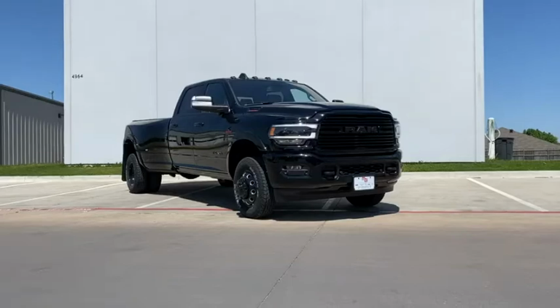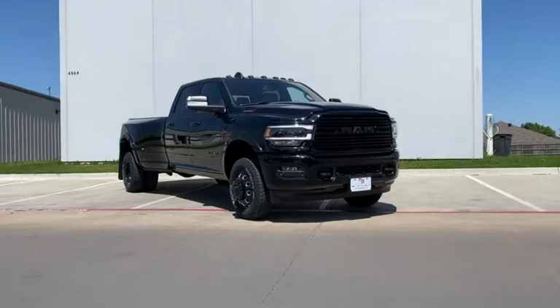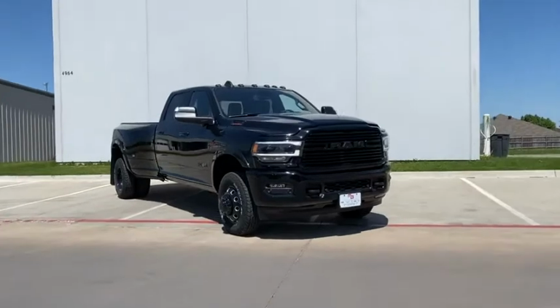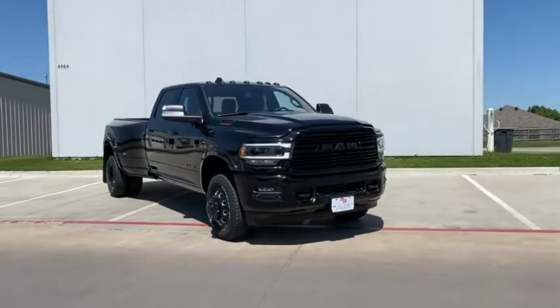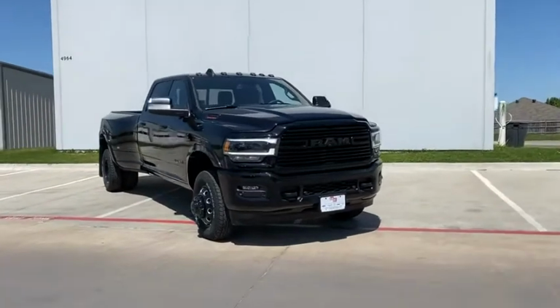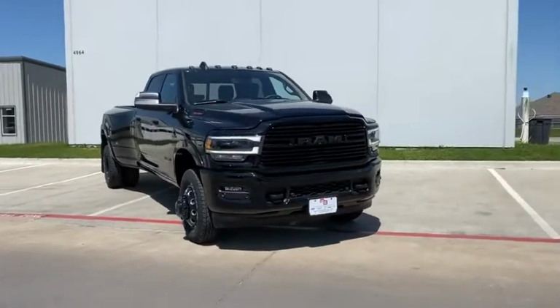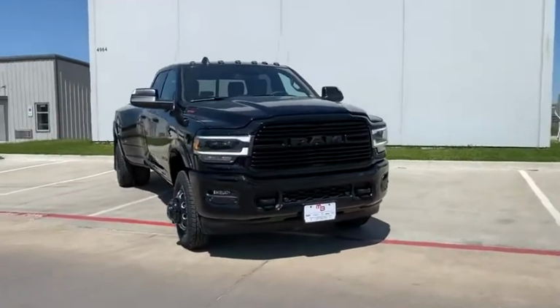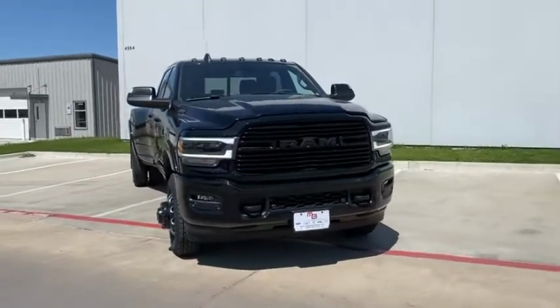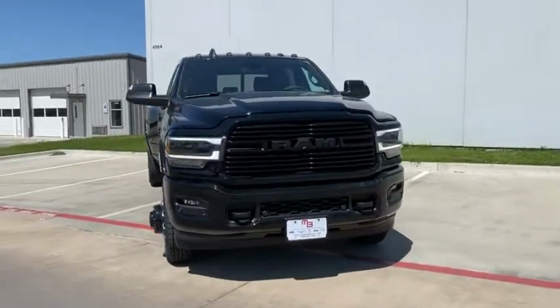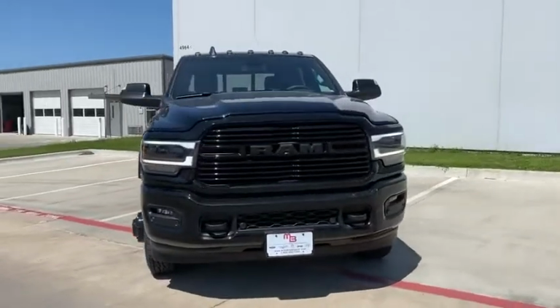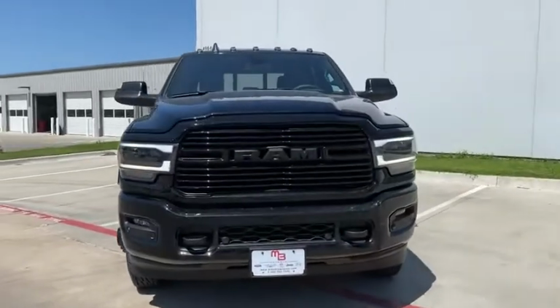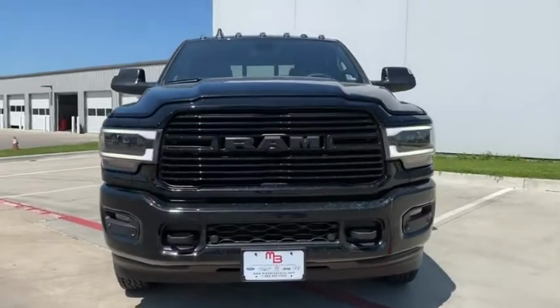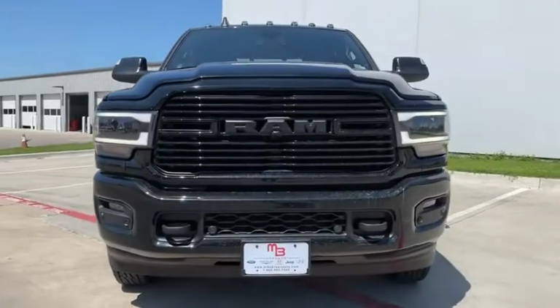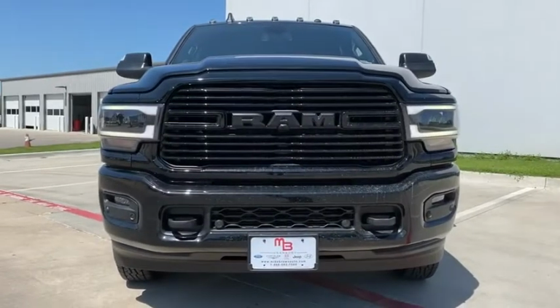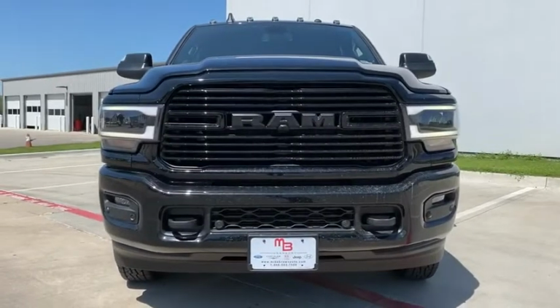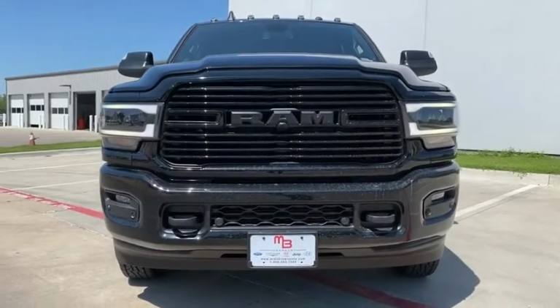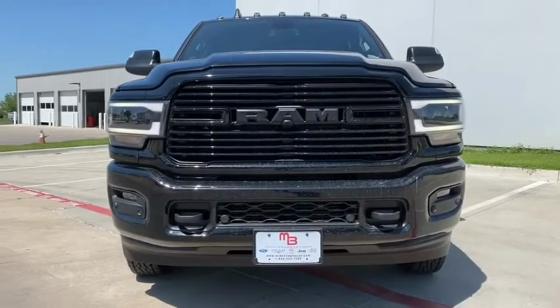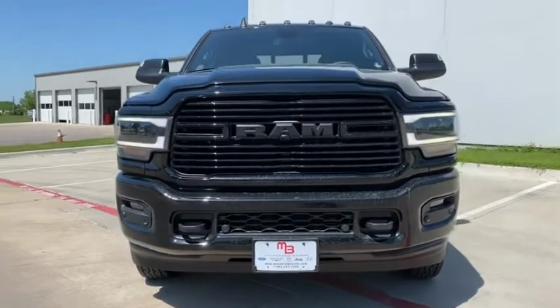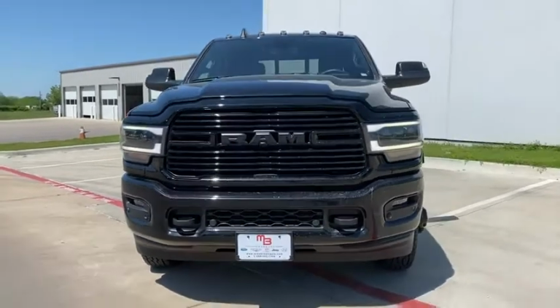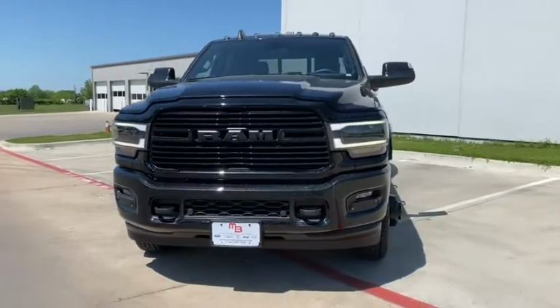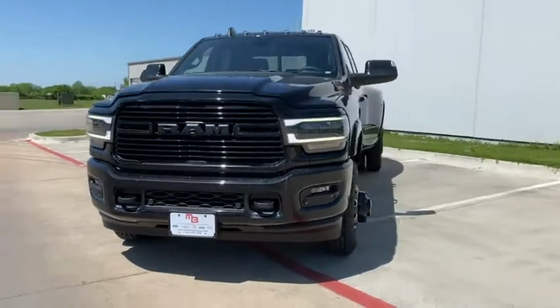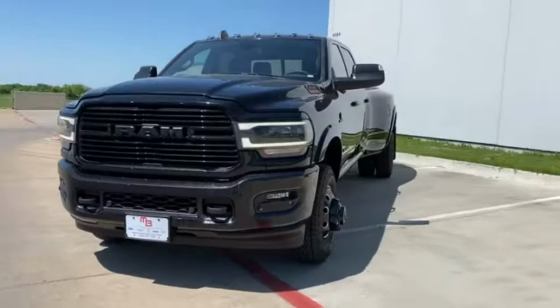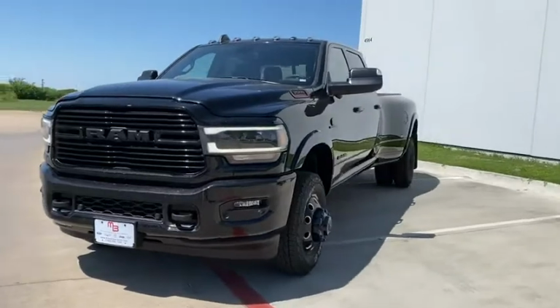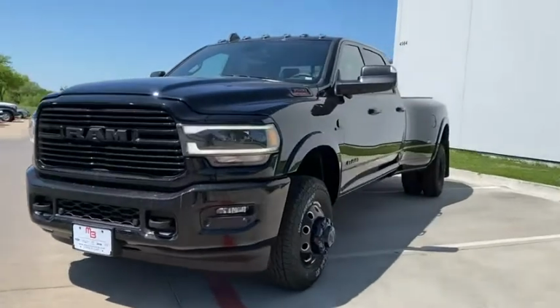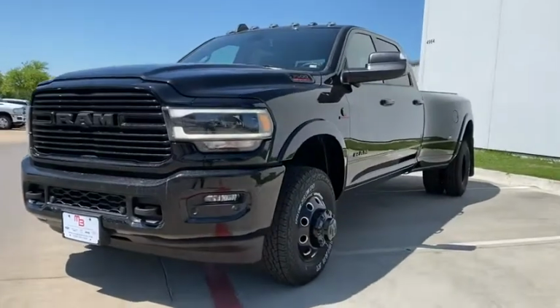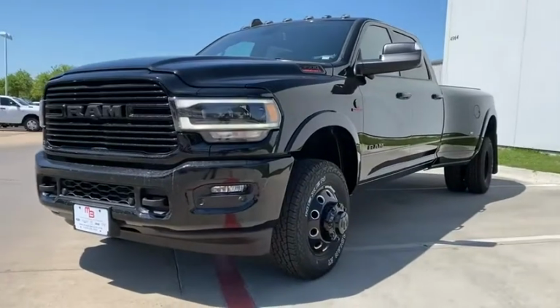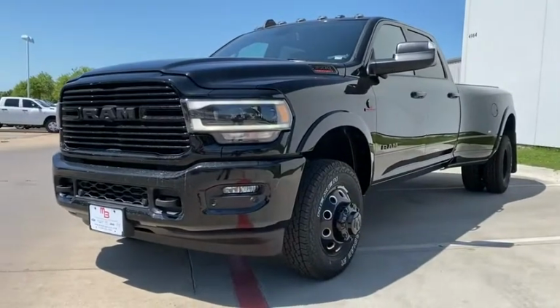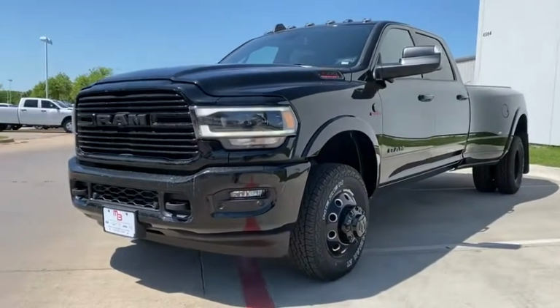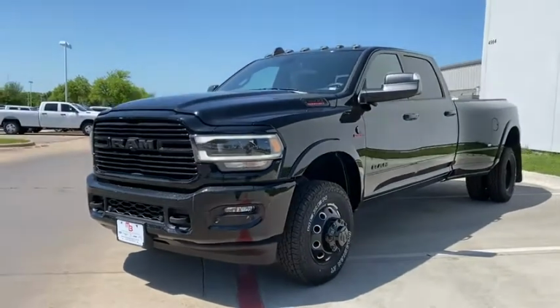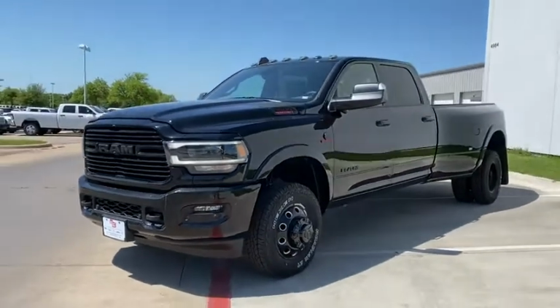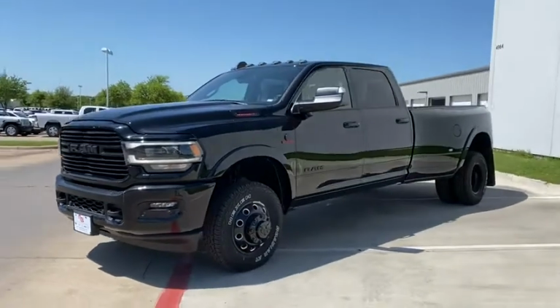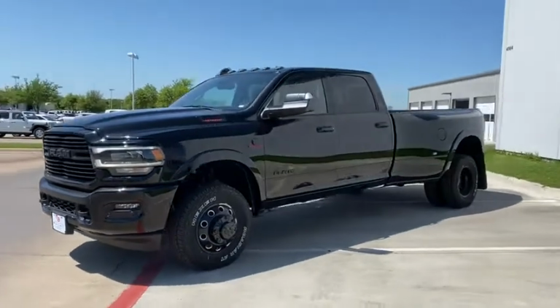Looking for the right vehicle? Check out the 2020 Ram 3500. Ram 3500 is a solid option for truck buyers in need of hauling capacity and serious towing. With names like Hemi and Cummins under the hood, there's plenty of muscle to back it up.